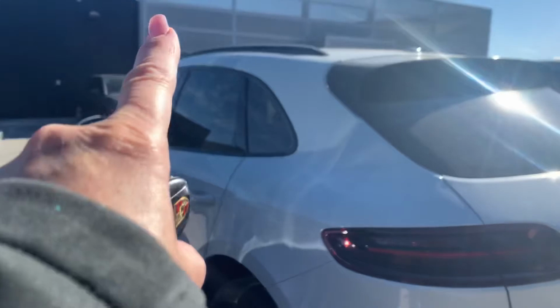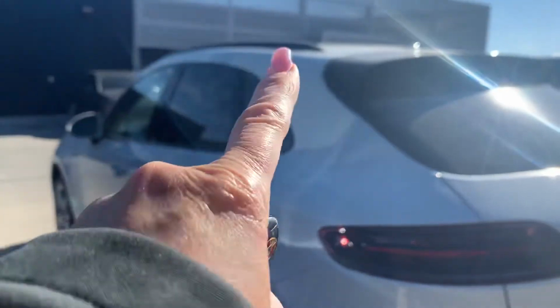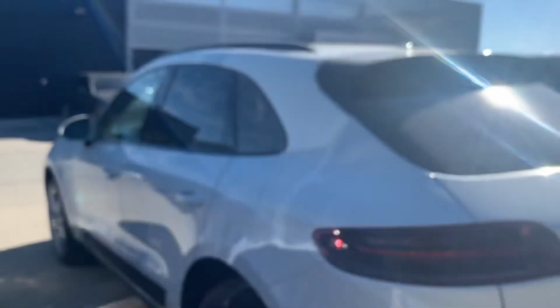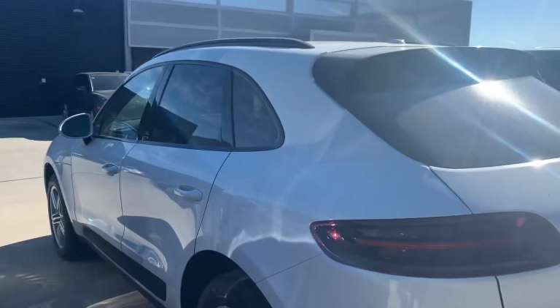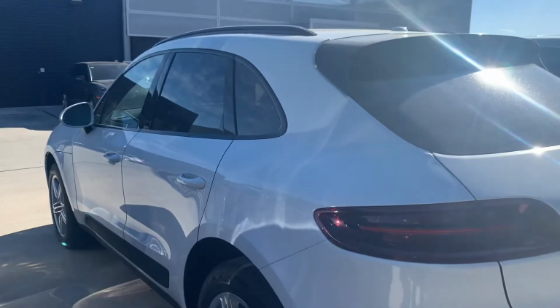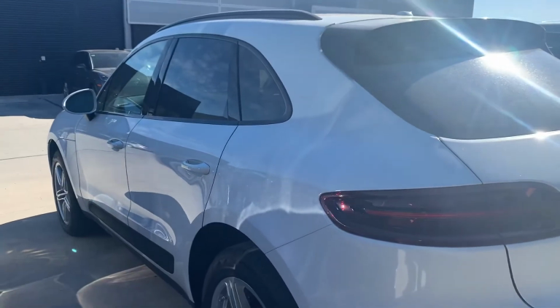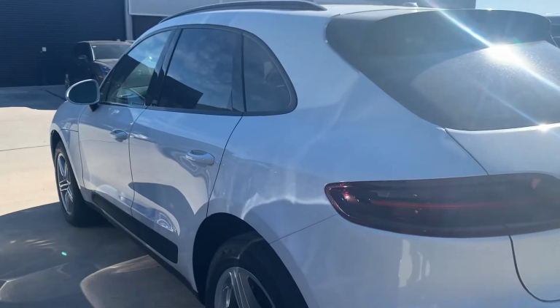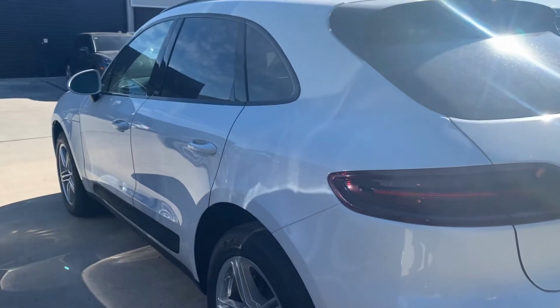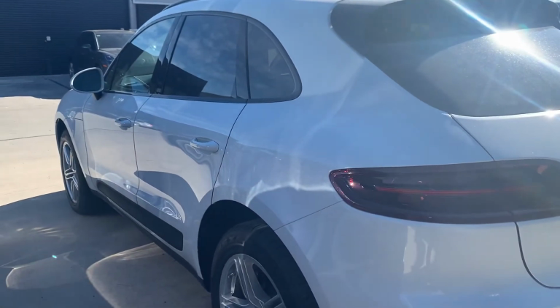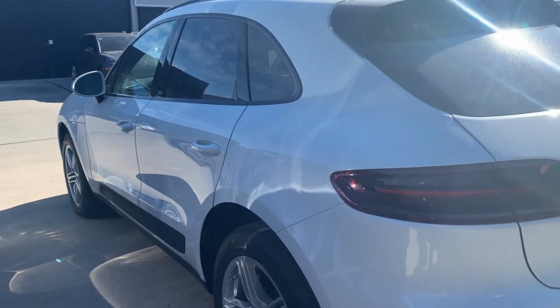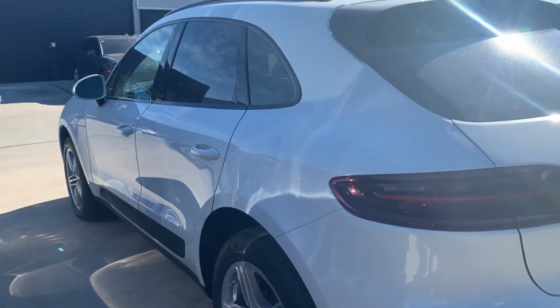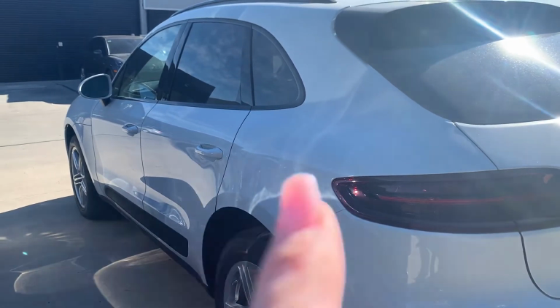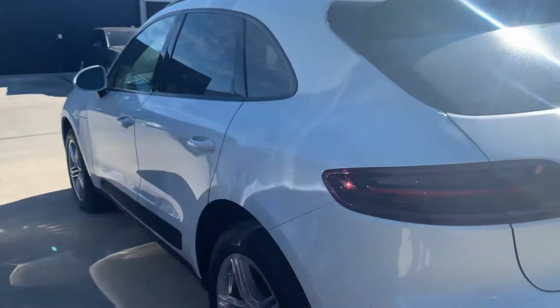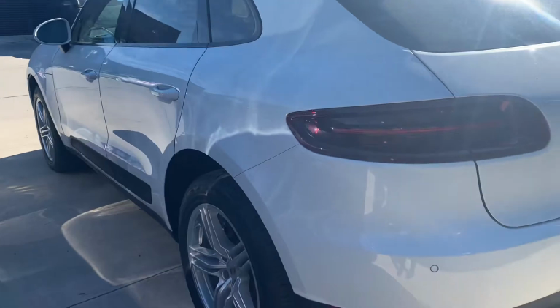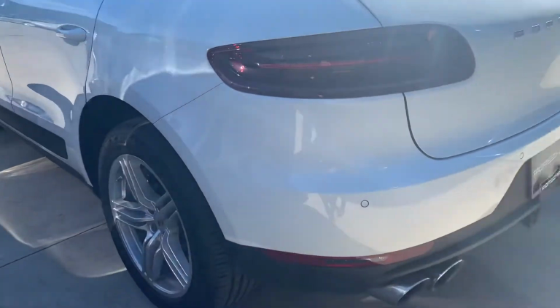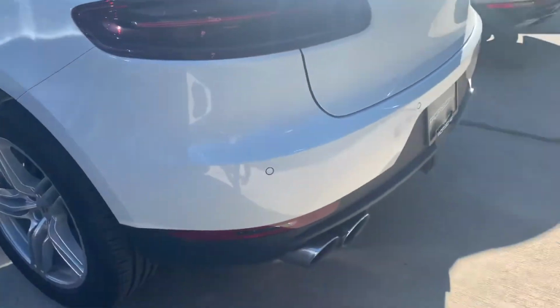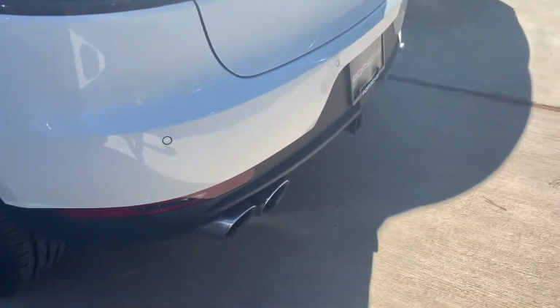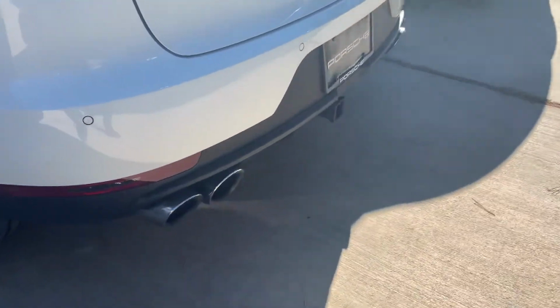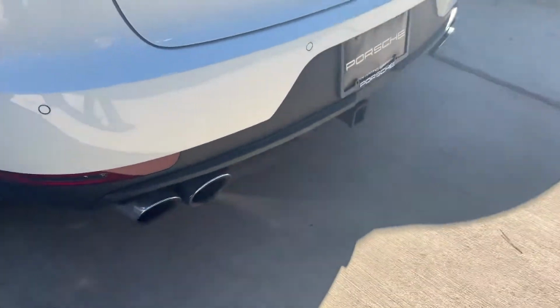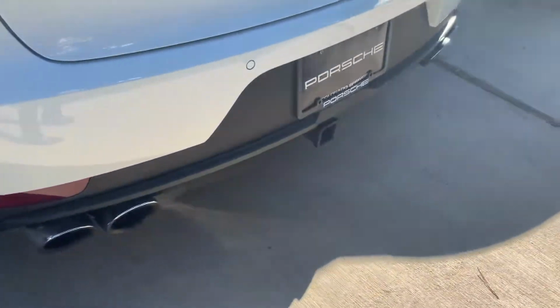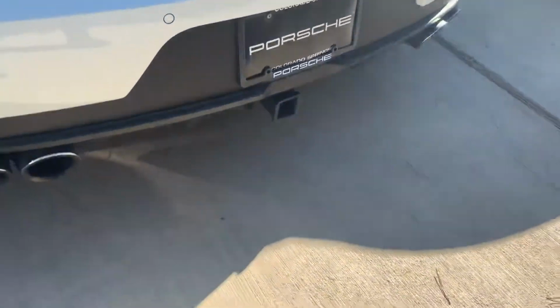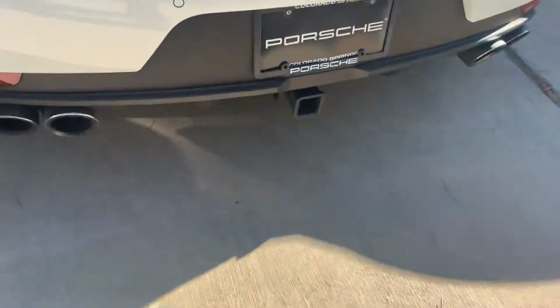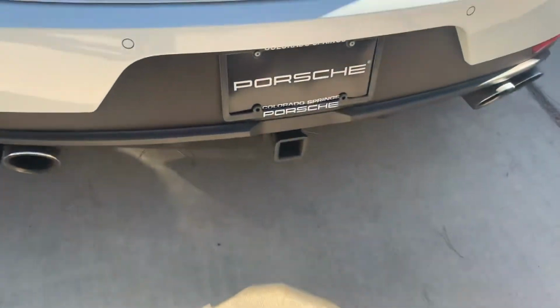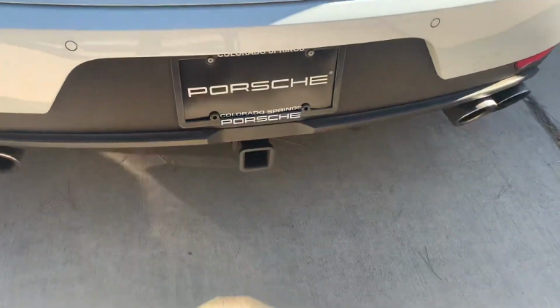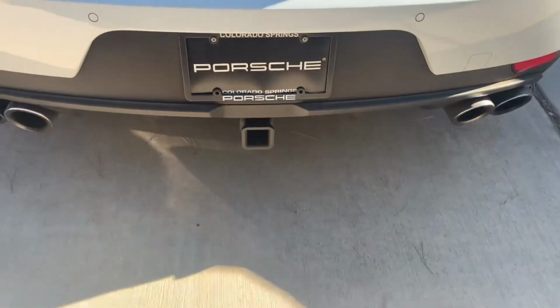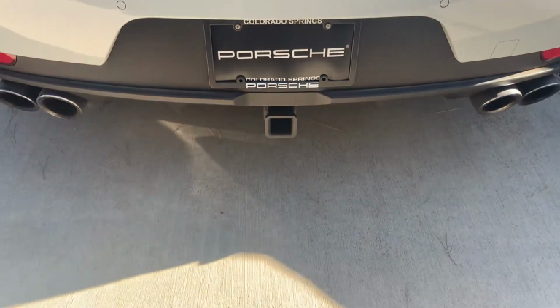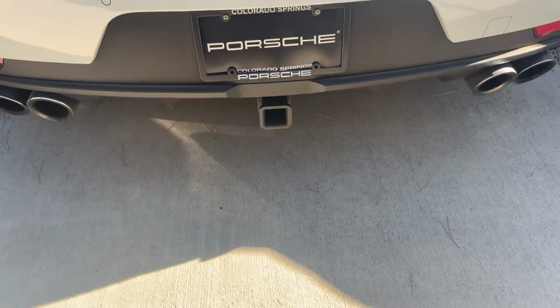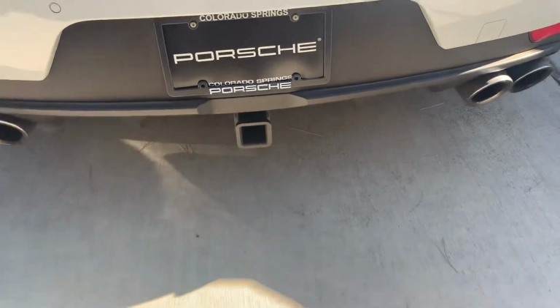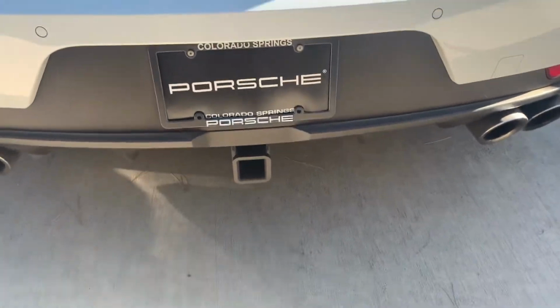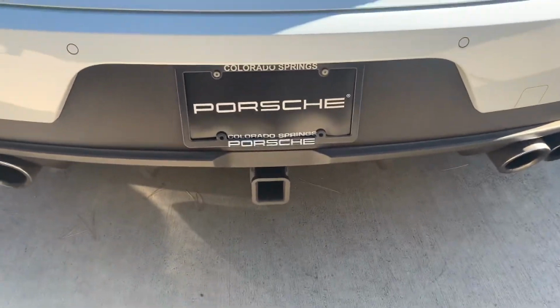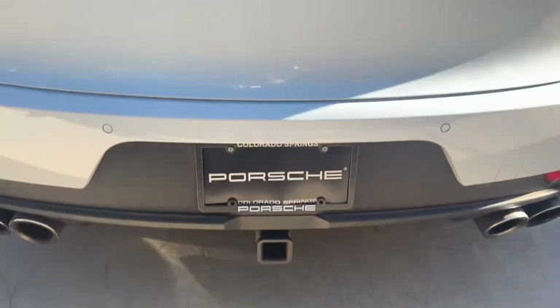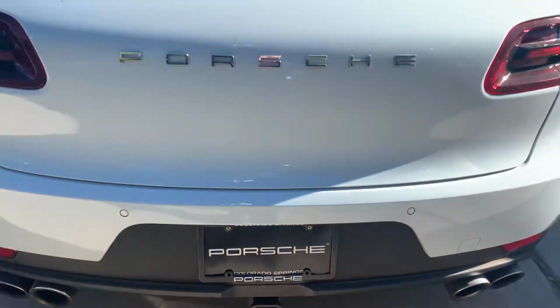We do have roof rails in the high gloss black, and the high gloss black window surrounds right there. You've got the Macan S wheels, and you do have the trailer hitch right there.